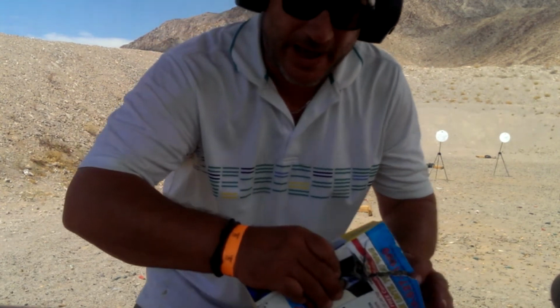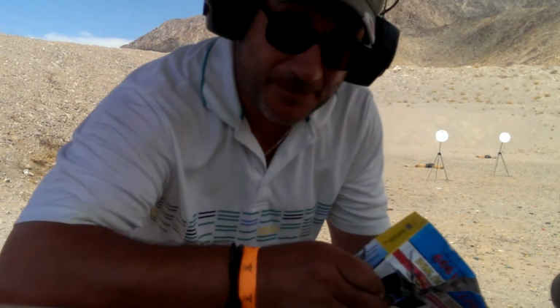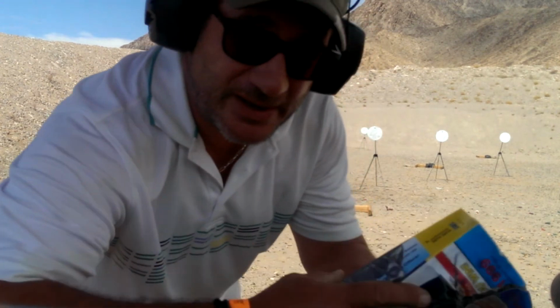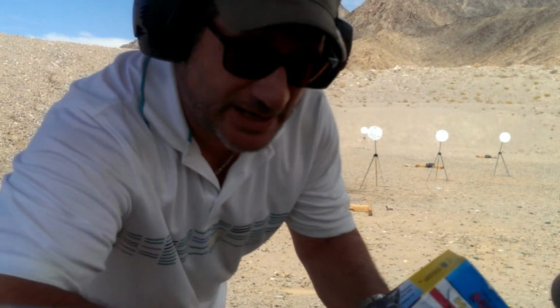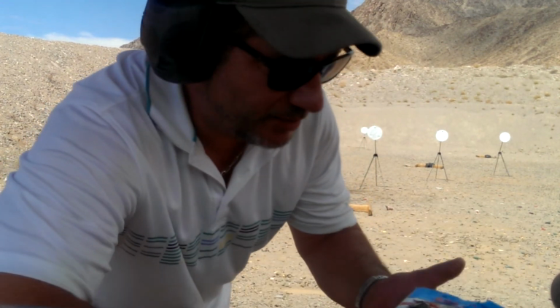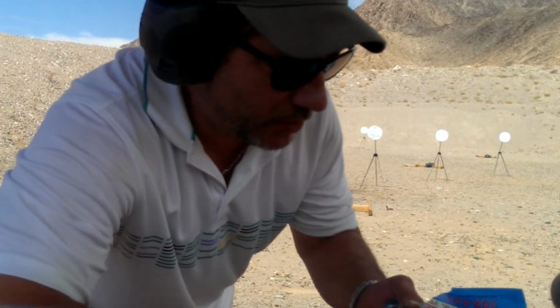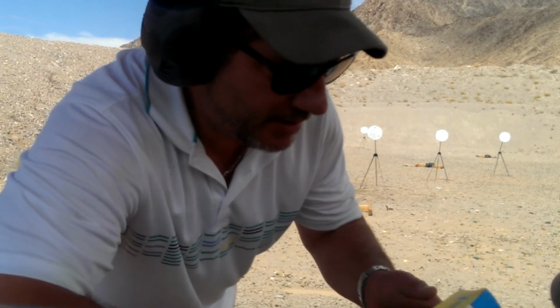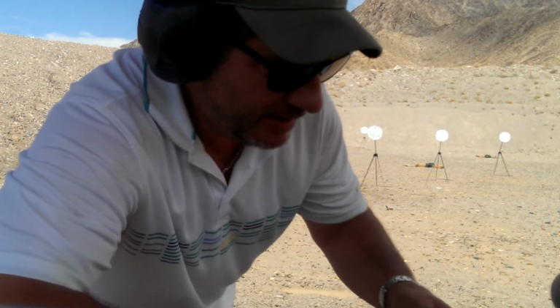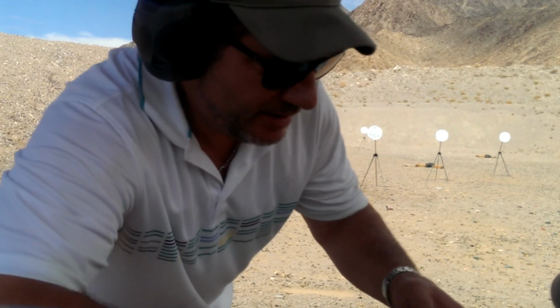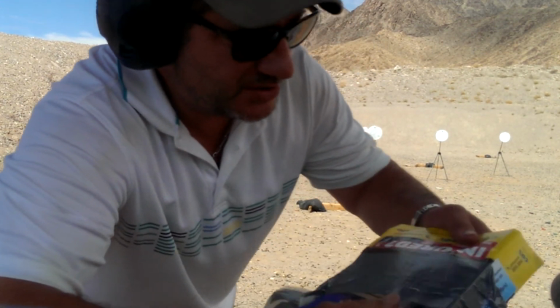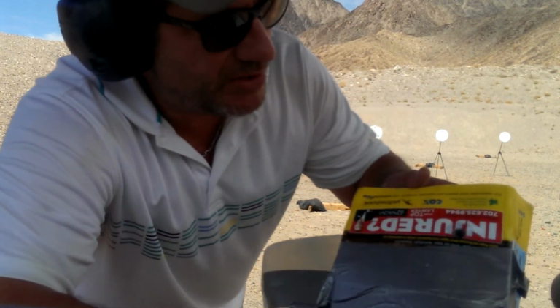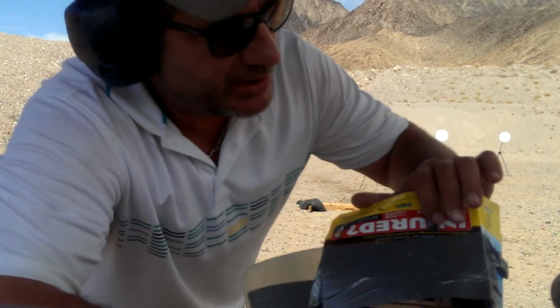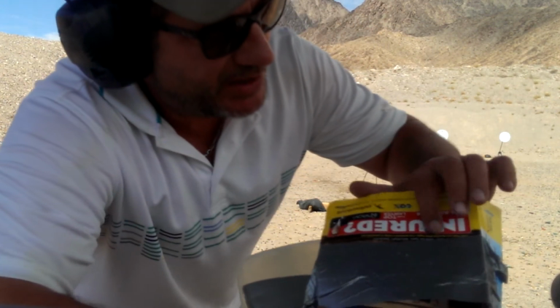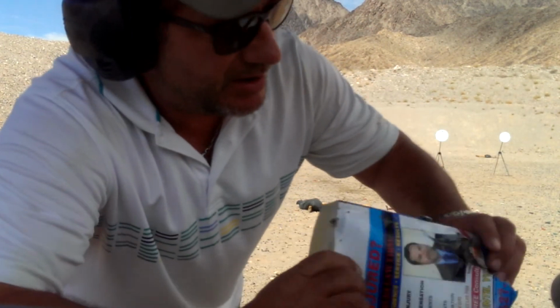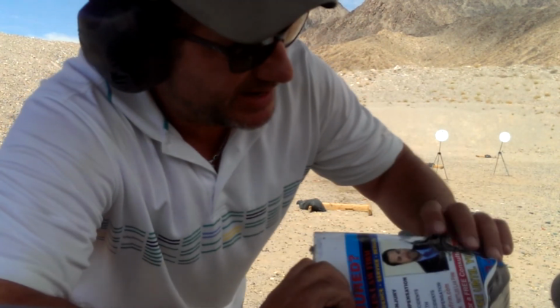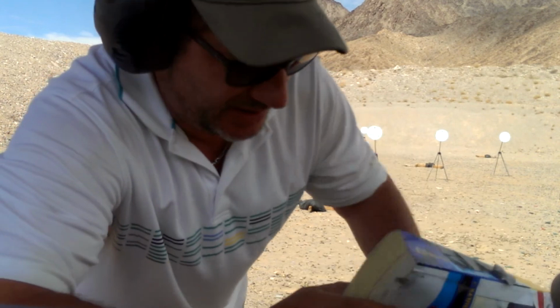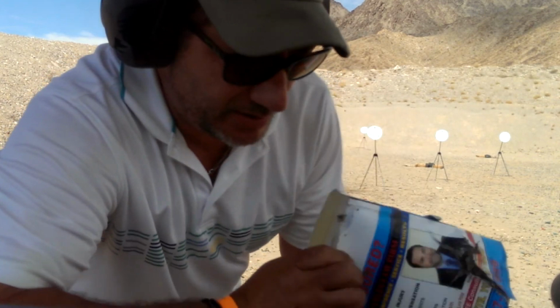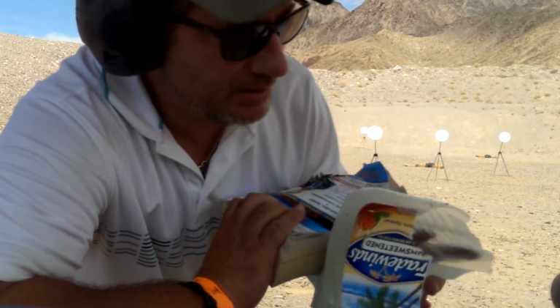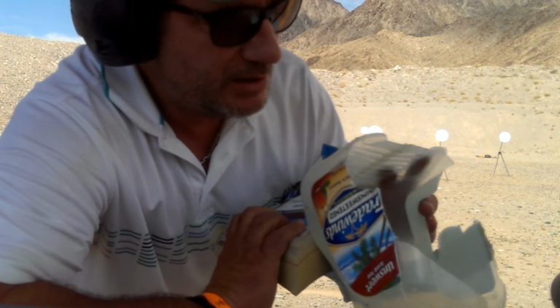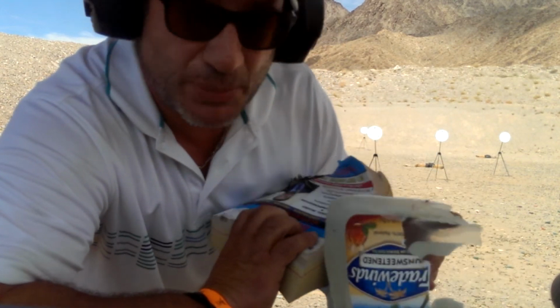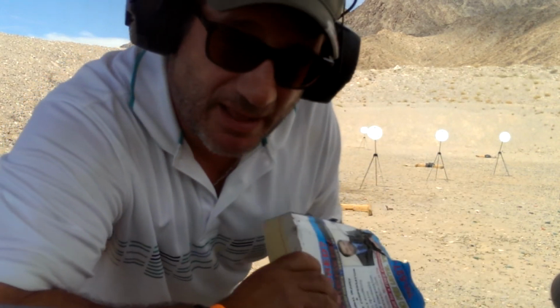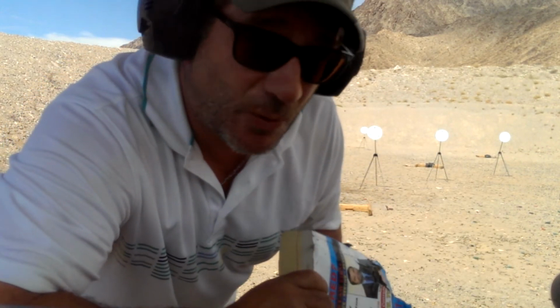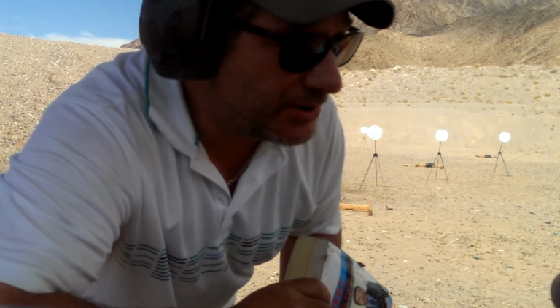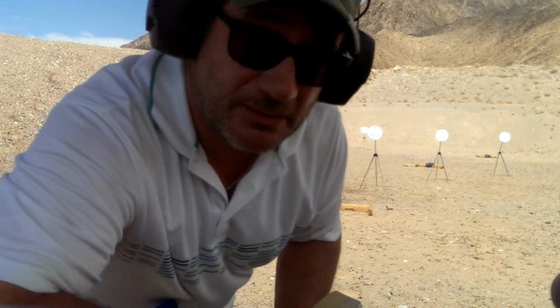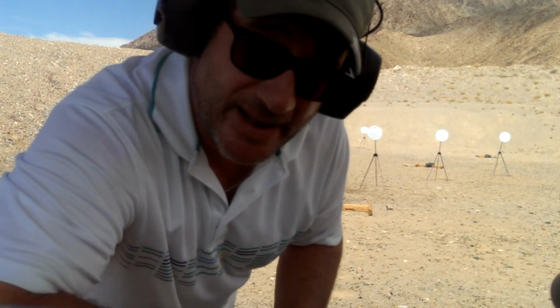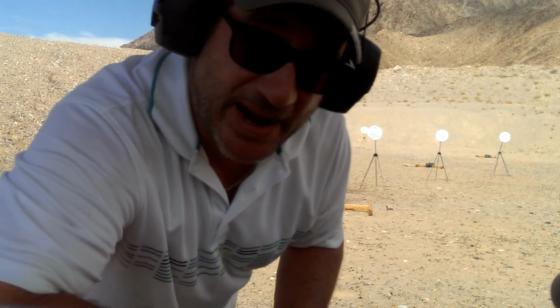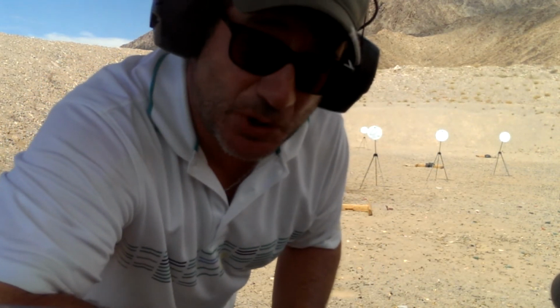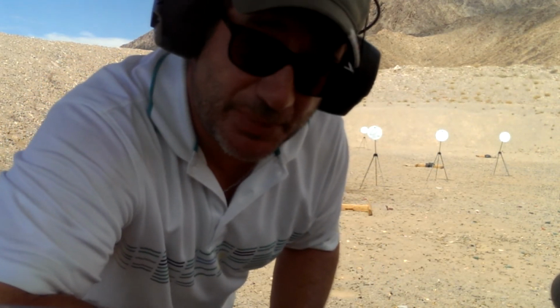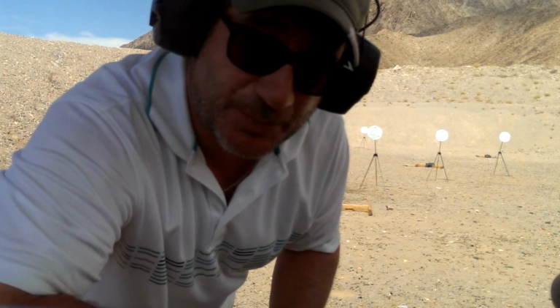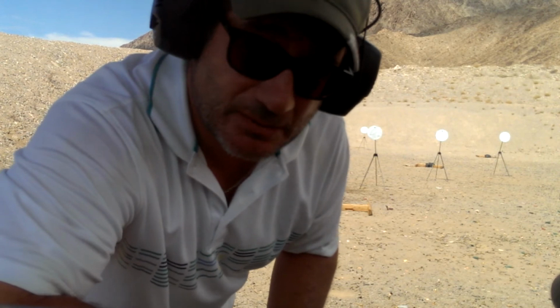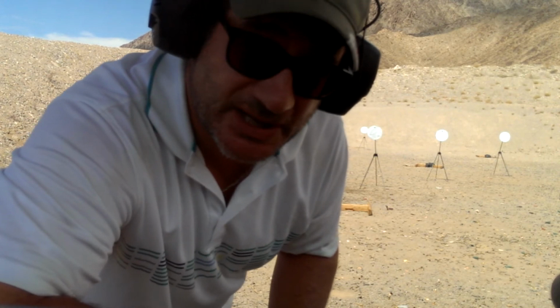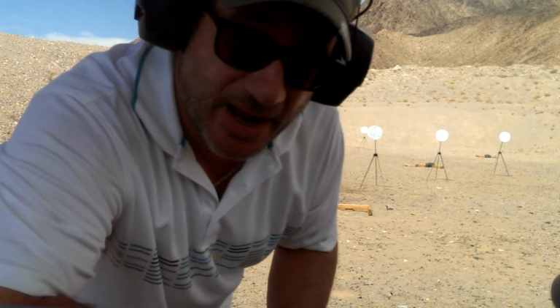Well, apparently you need a little bit more. You can see where the bullet came in here, exited here, and blew the hell out of the water jug. Now that's a badass bullet. Big B Sports, see you next time.